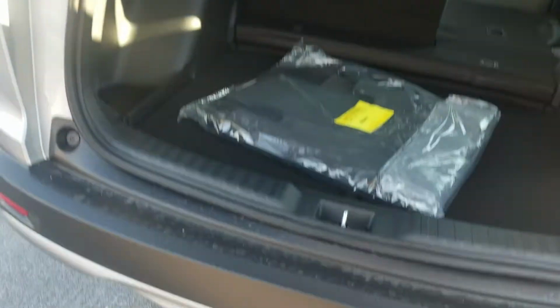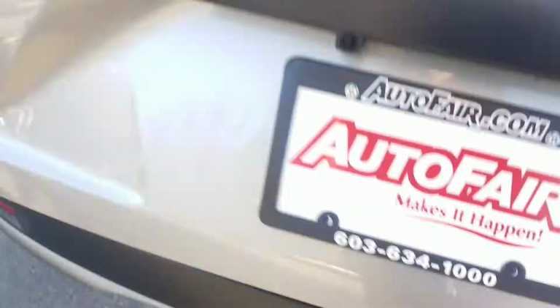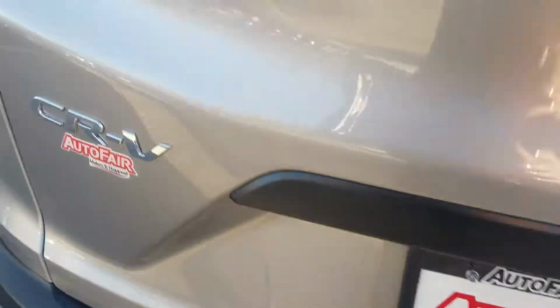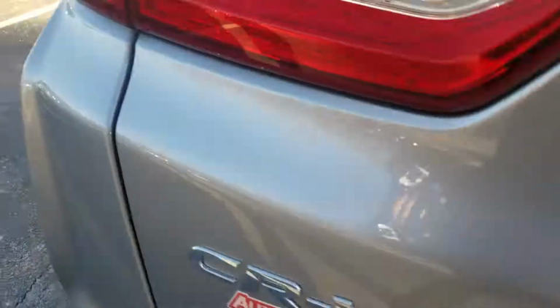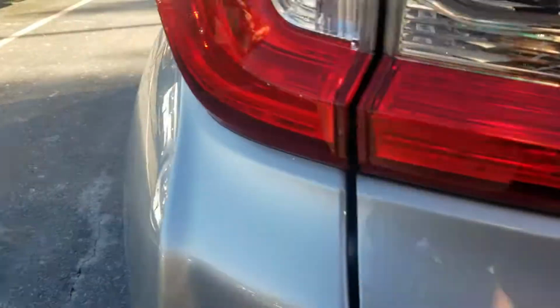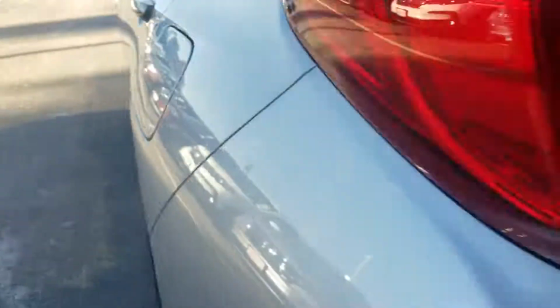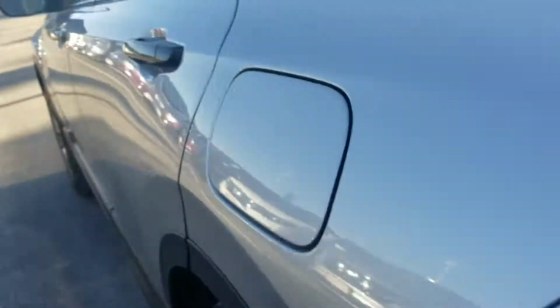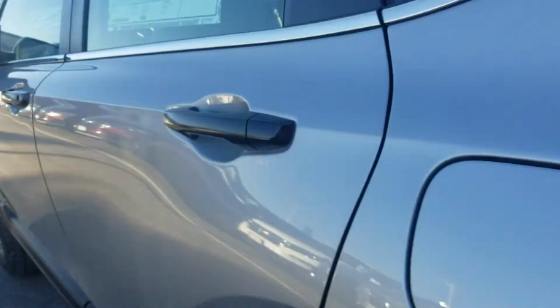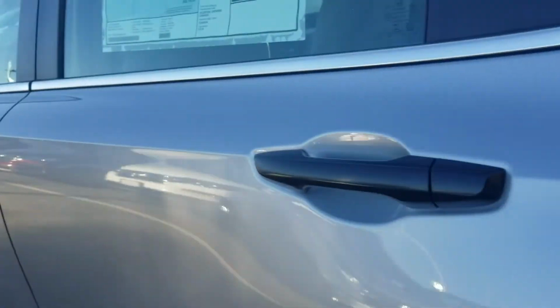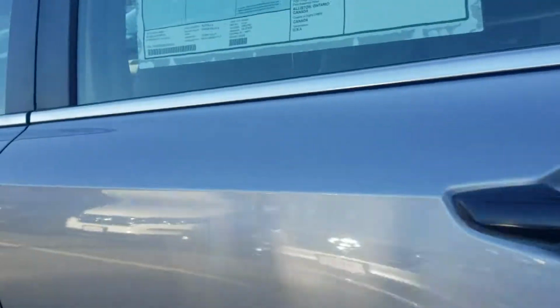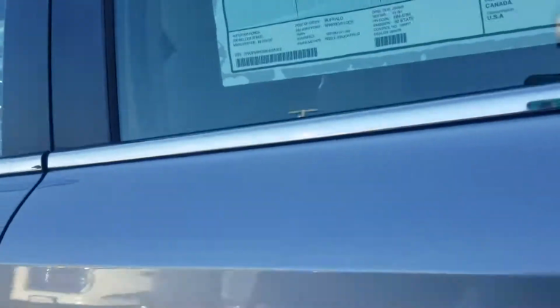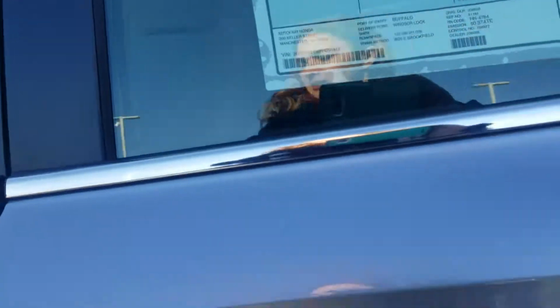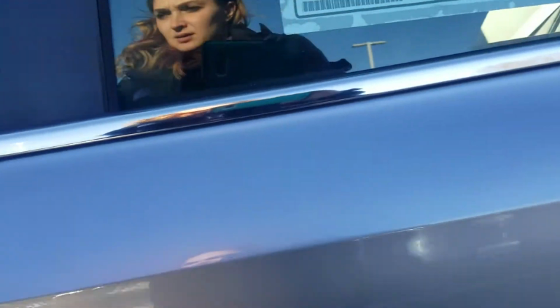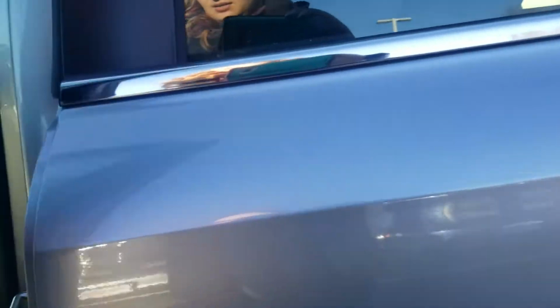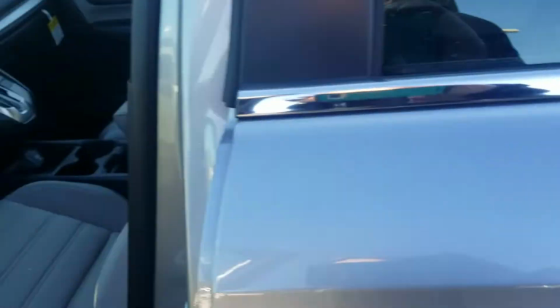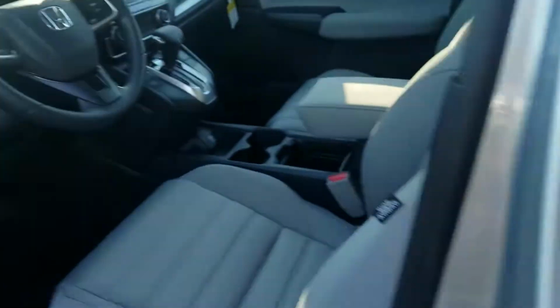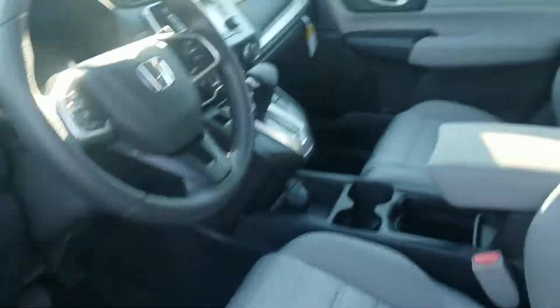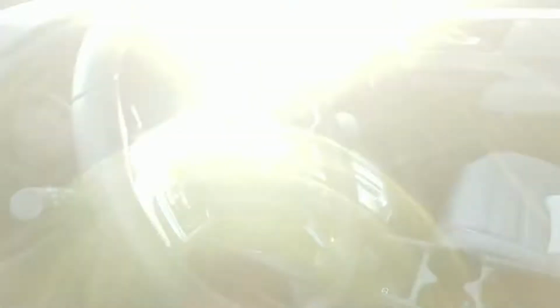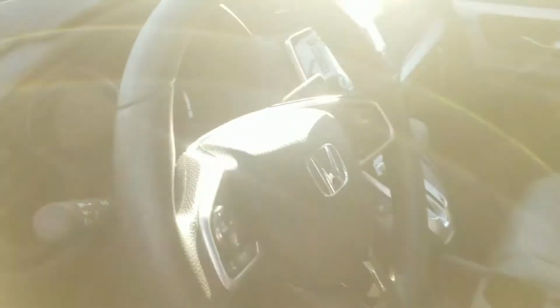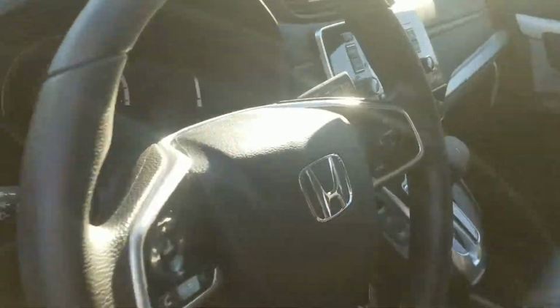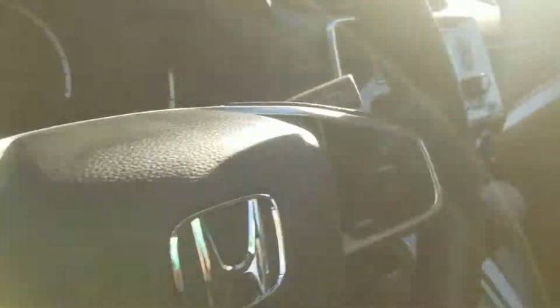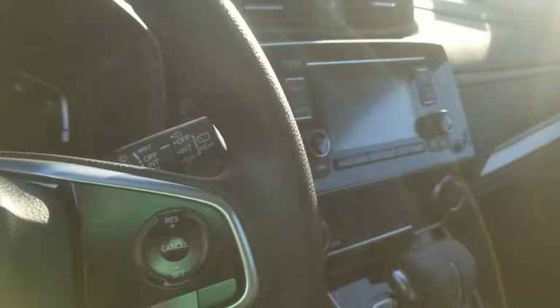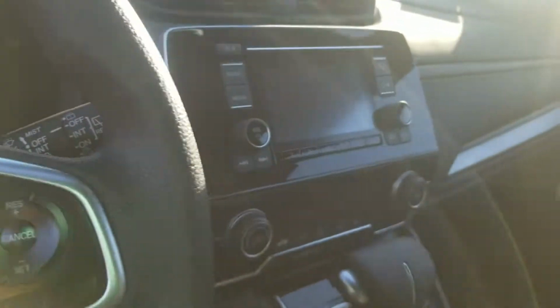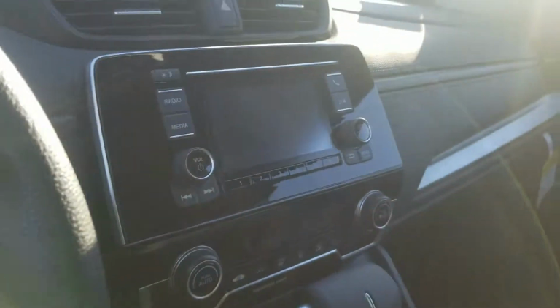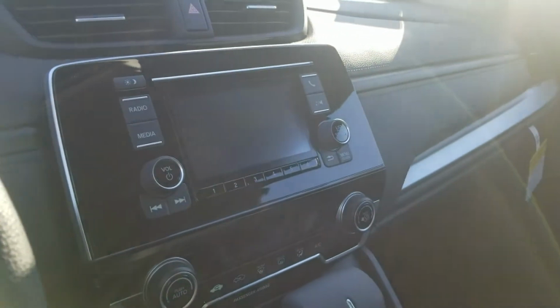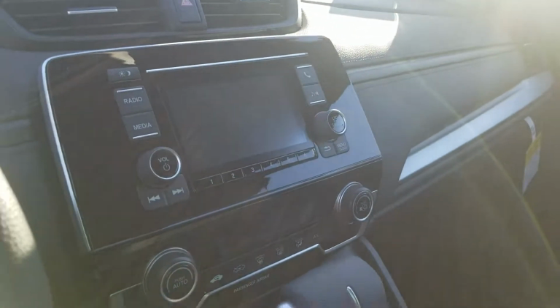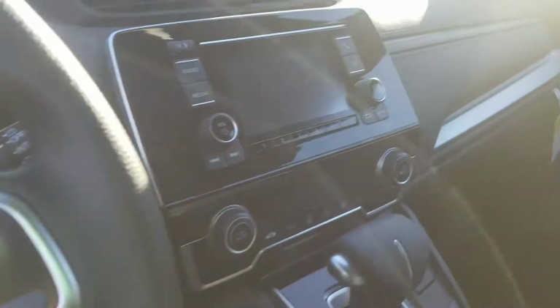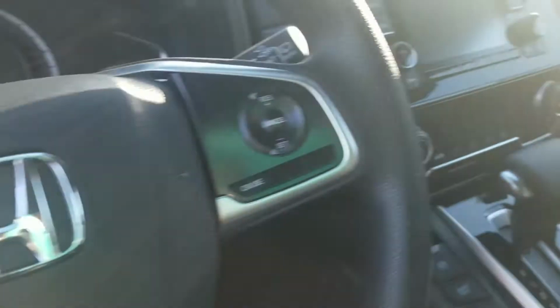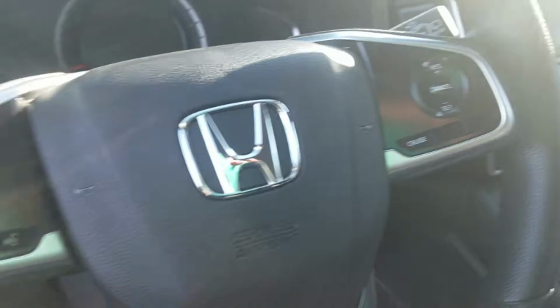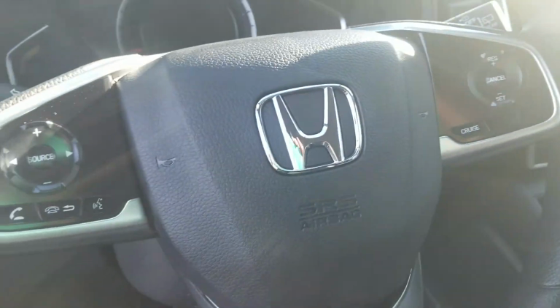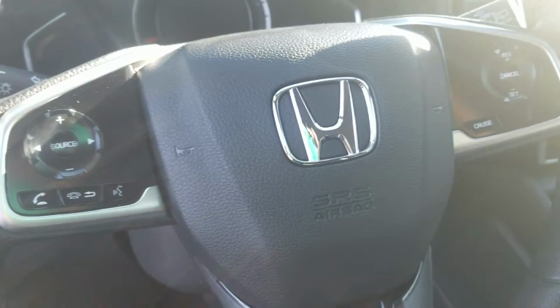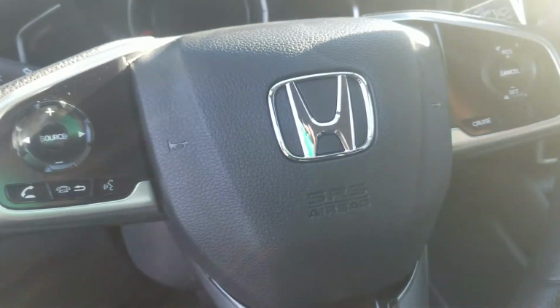In the front, you'll see it's got Bluetooth connectivity and a screen. Your backup camera will come through here. Steering wheel mounted controls.